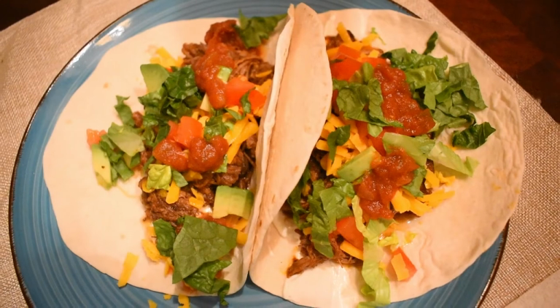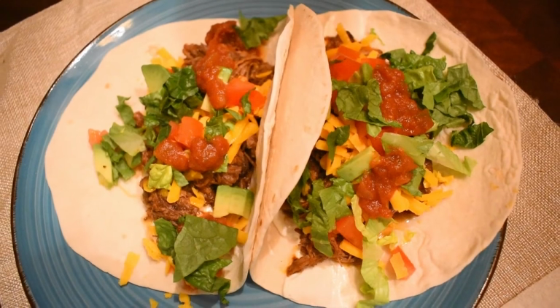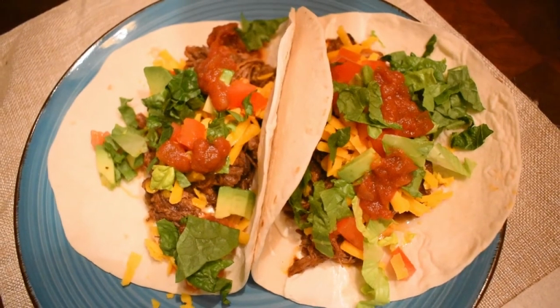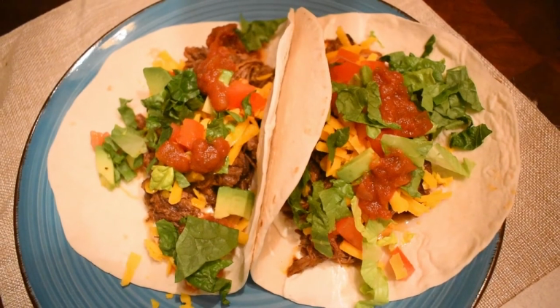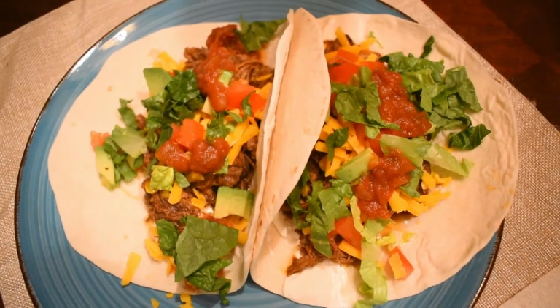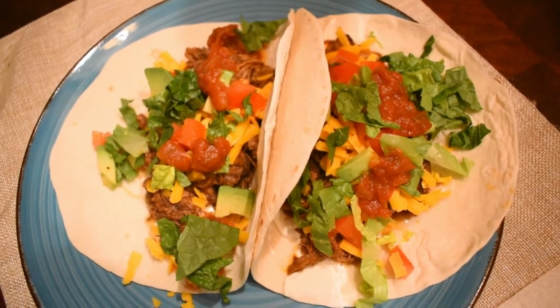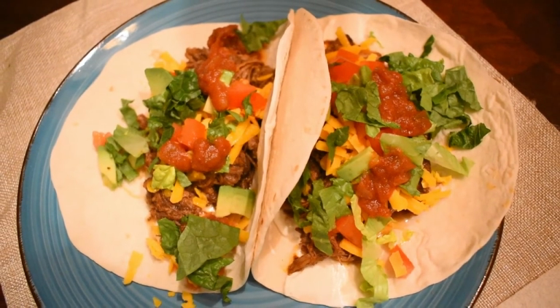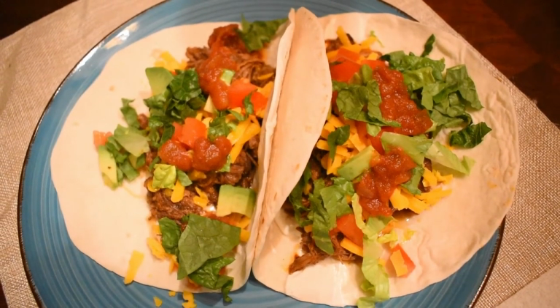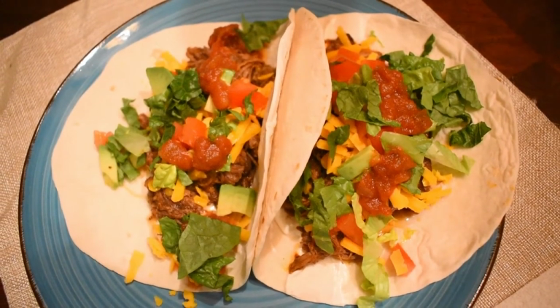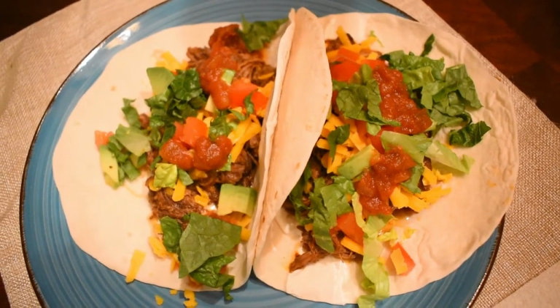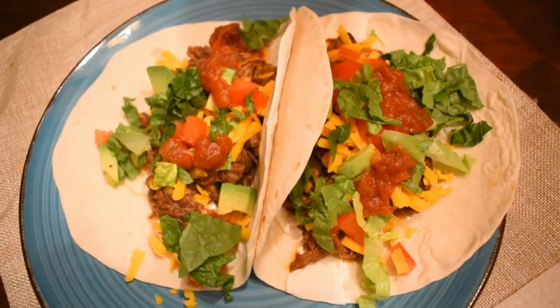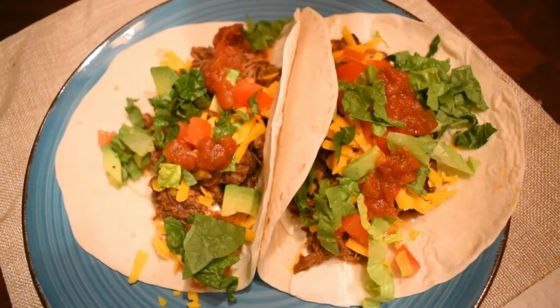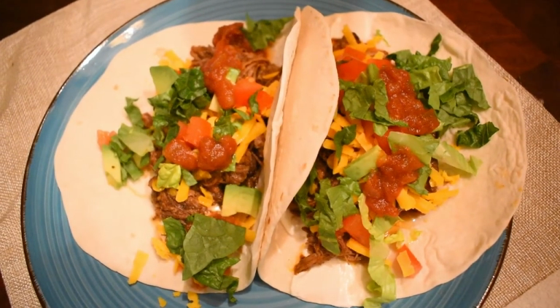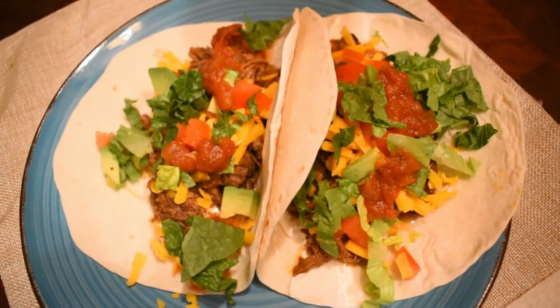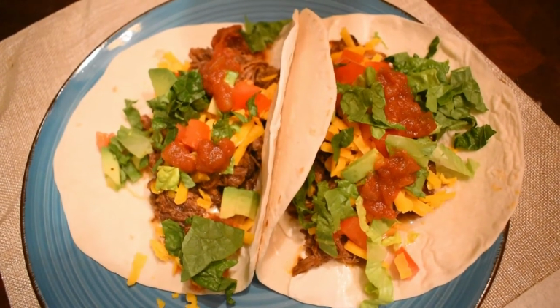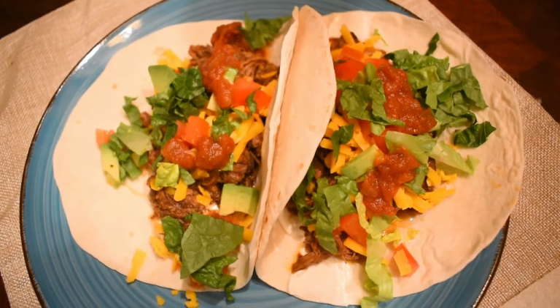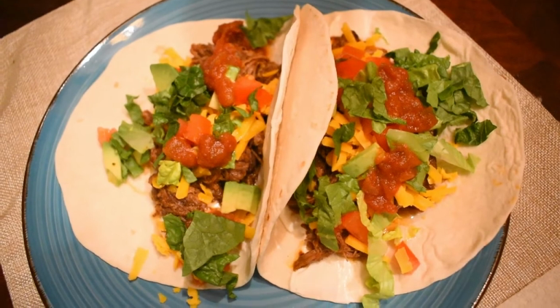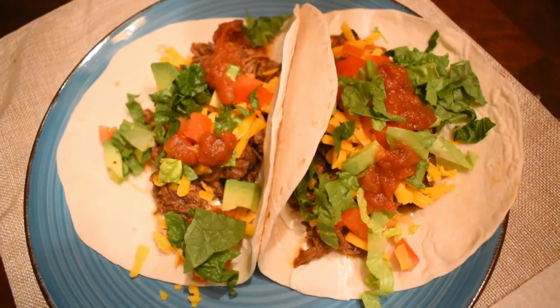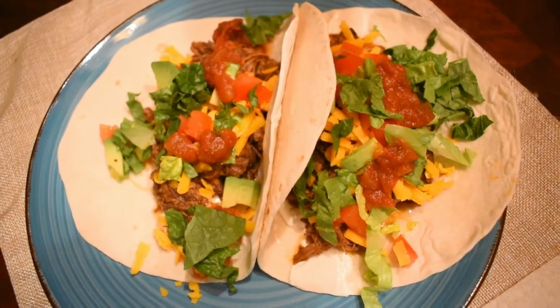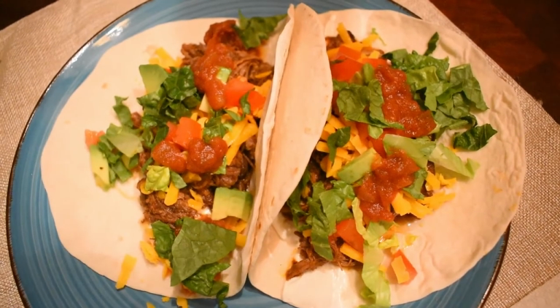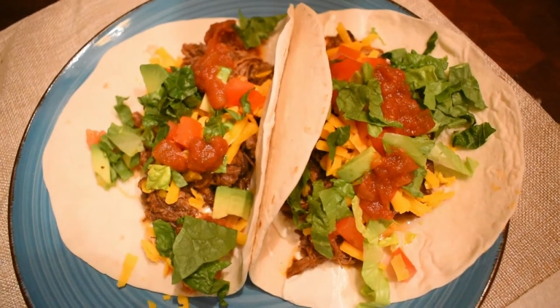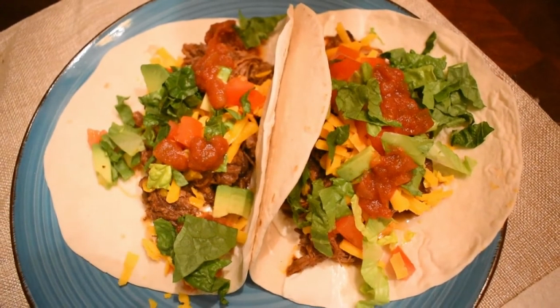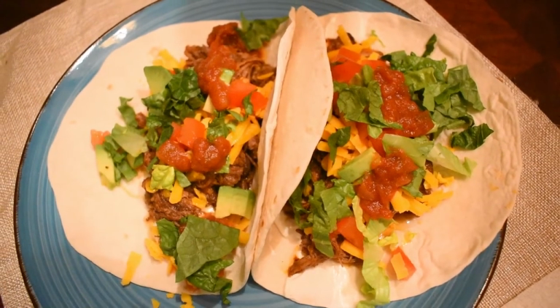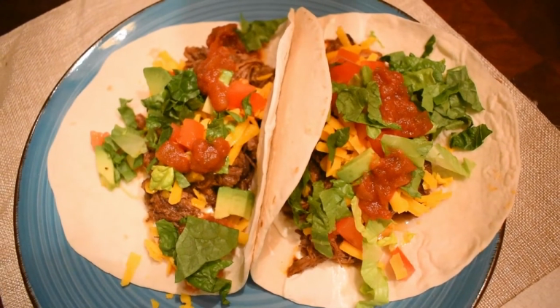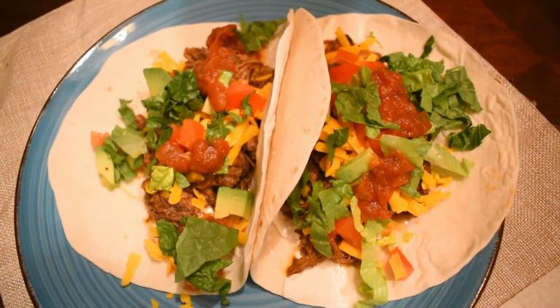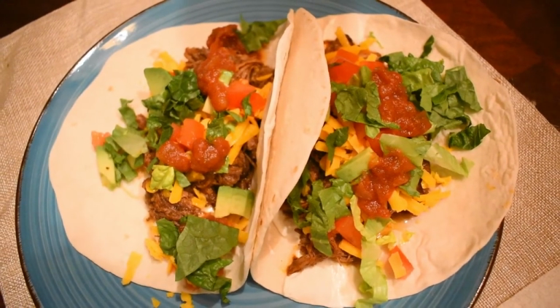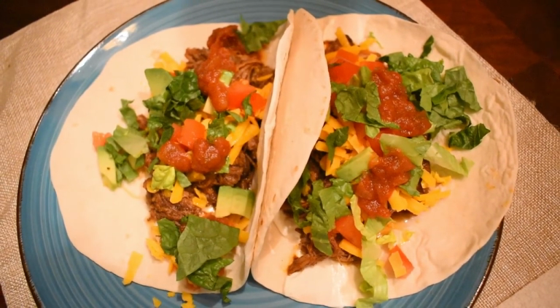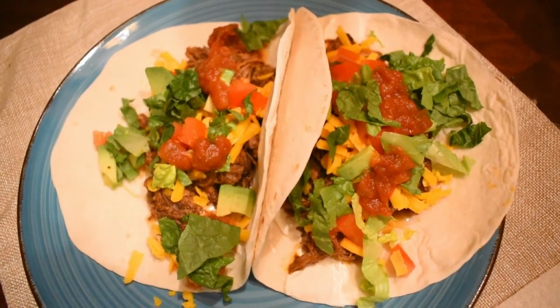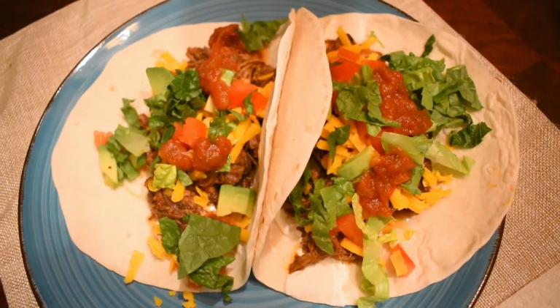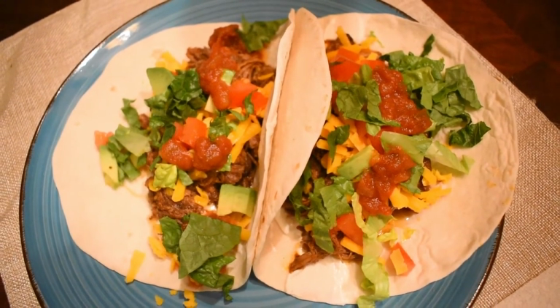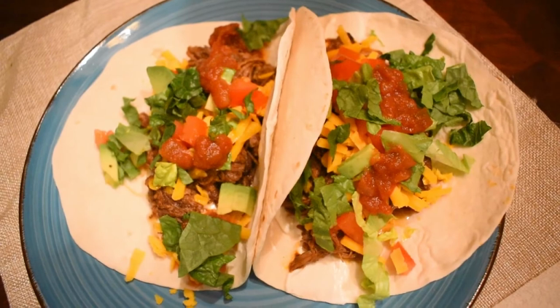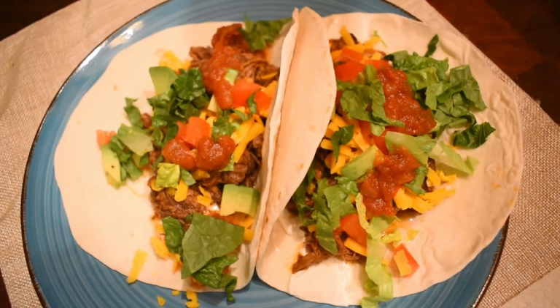We ended up turning these into tacos with some low carb tortillas. I had to show you TJ's plate because I got so excited that I had already bit into mine. This is what that looks like, and it was so good.